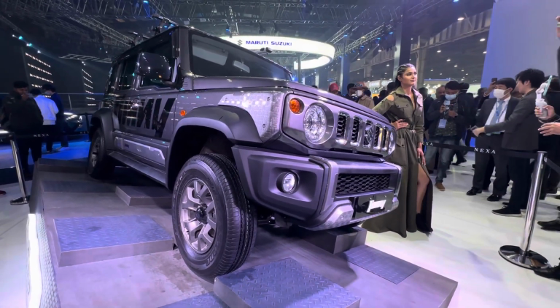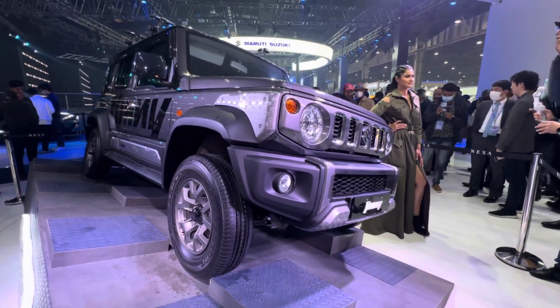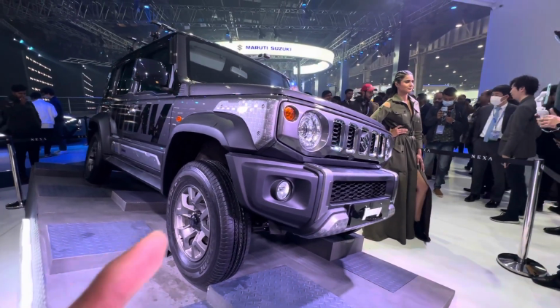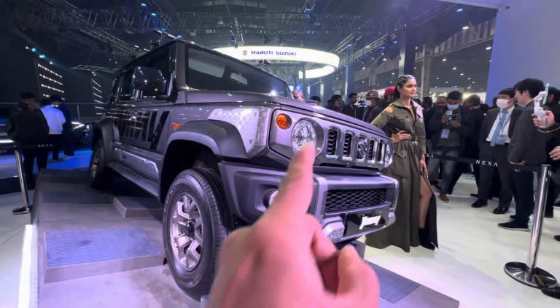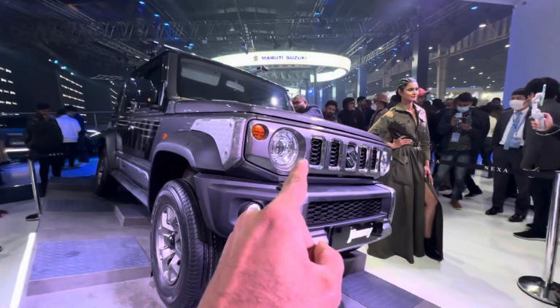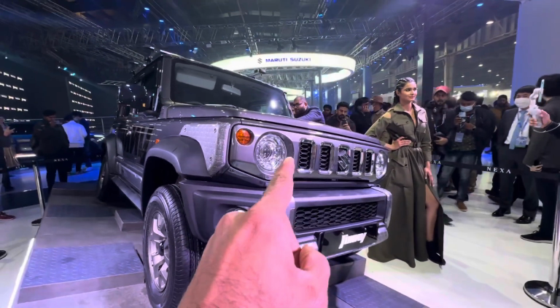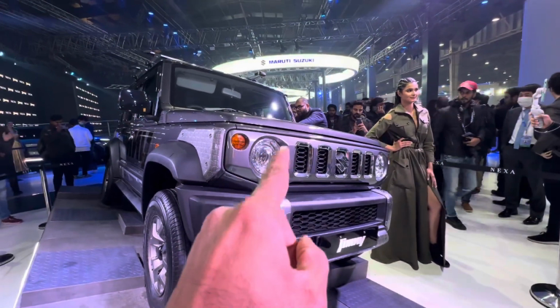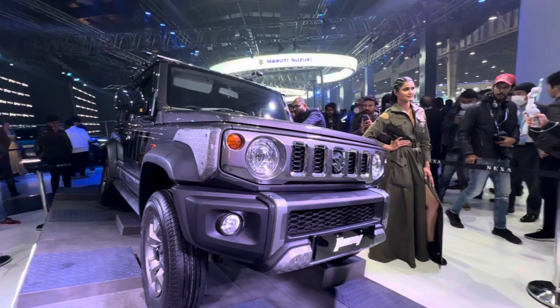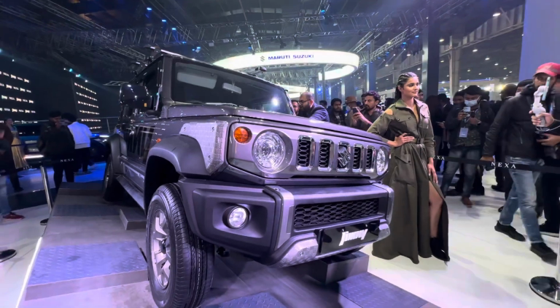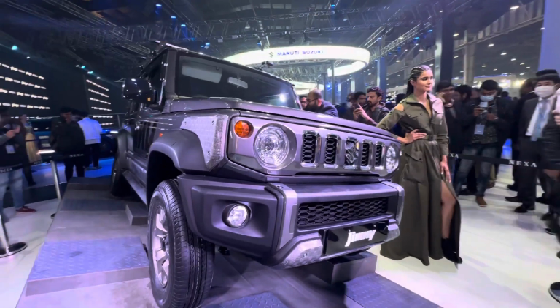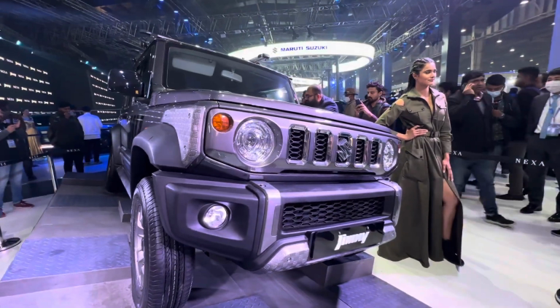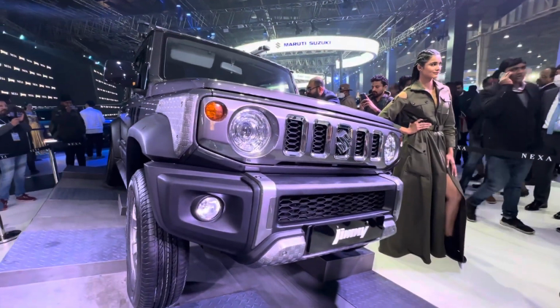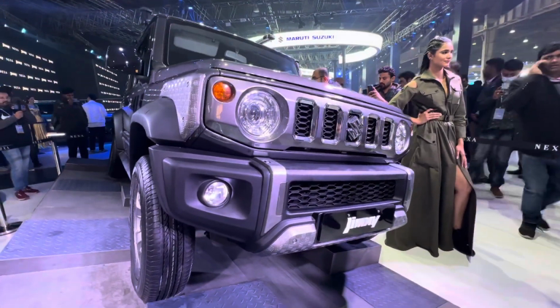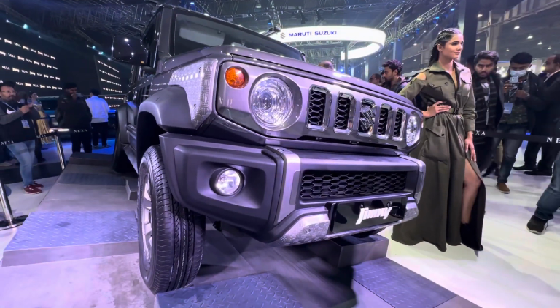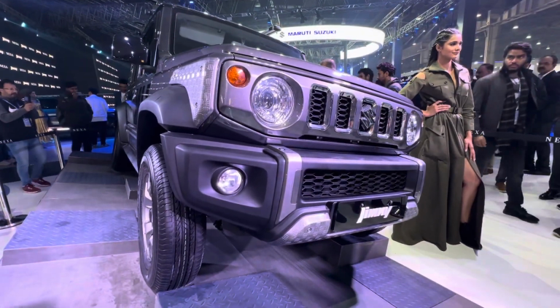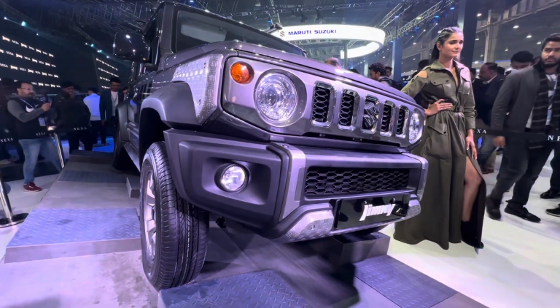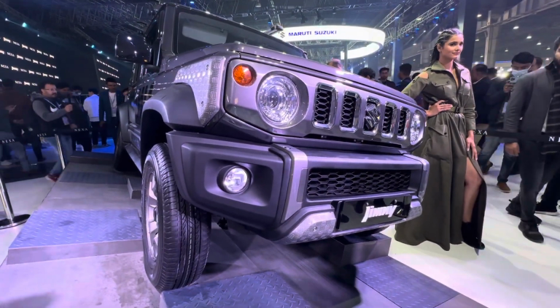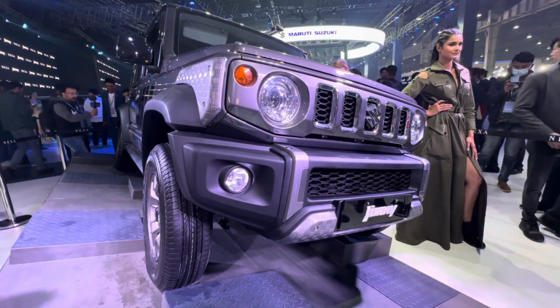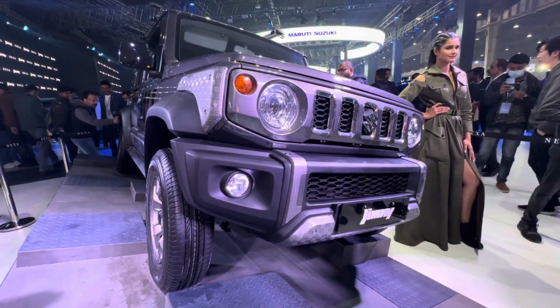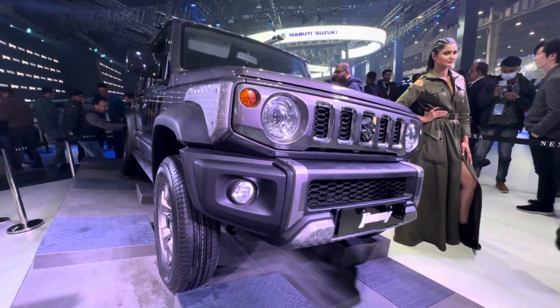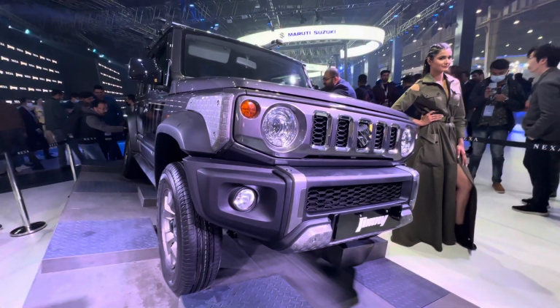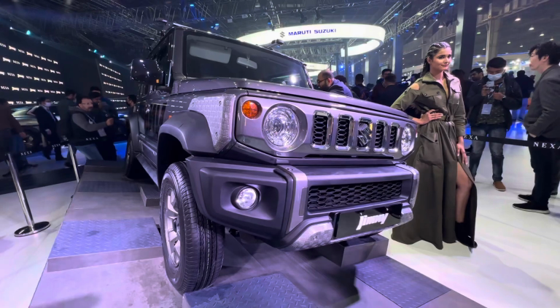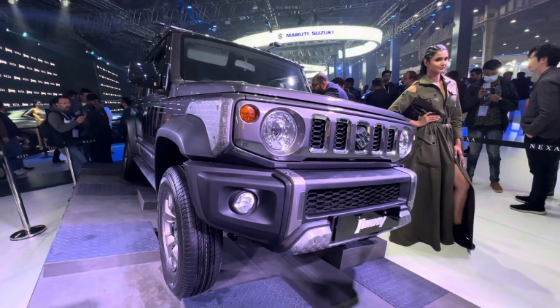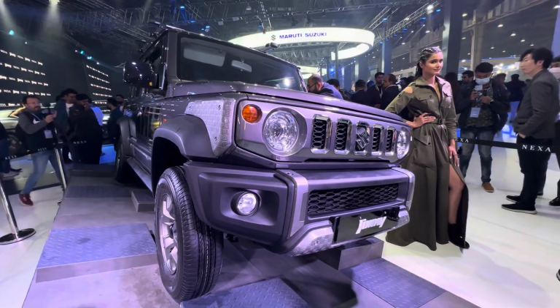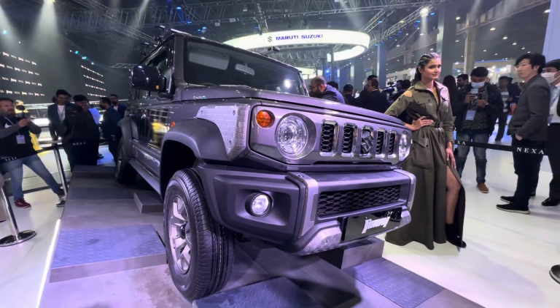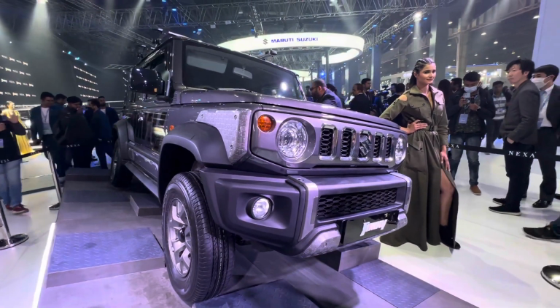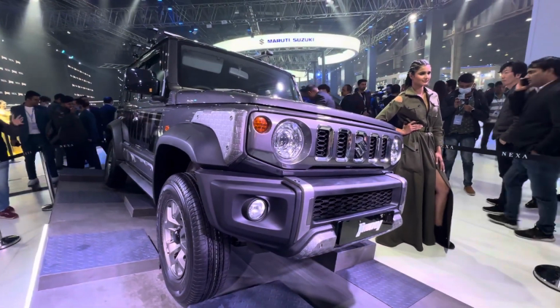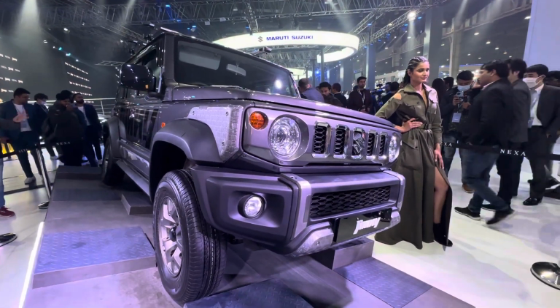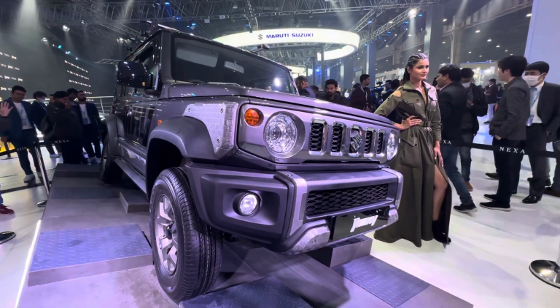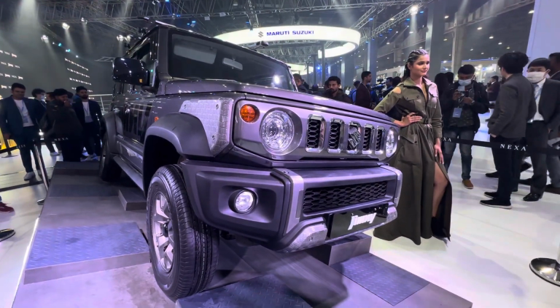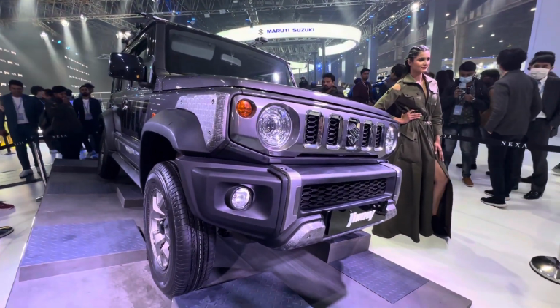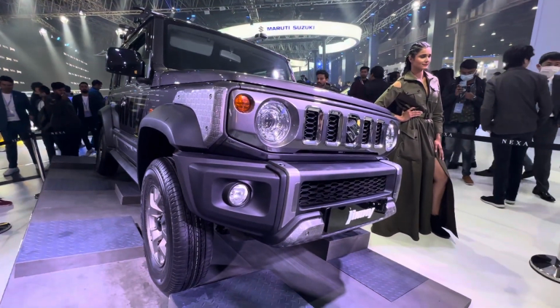Speaking of that, what goes under the hood is the older 1.5 K15B engine — the 1.5 petrol. It is mated to the older 4-speed torque converter automatic, or you can have it with a 5-speed manual.